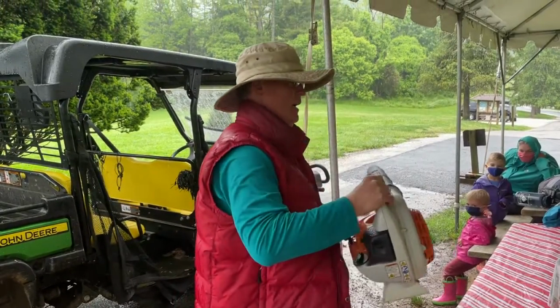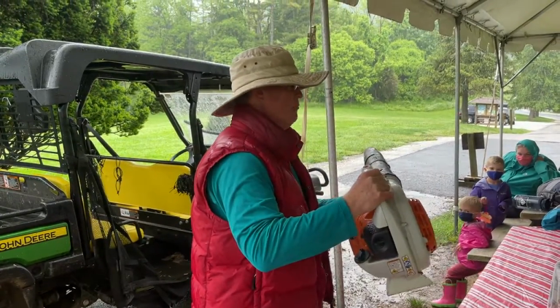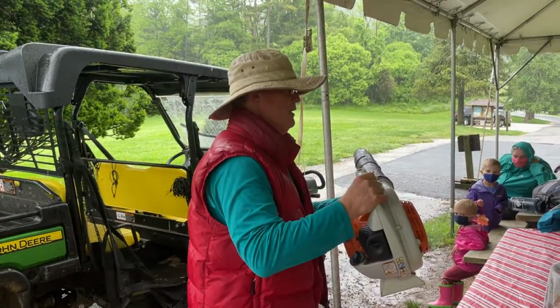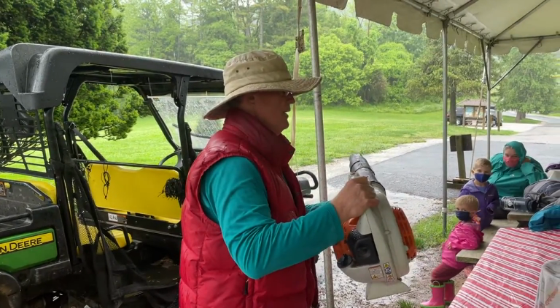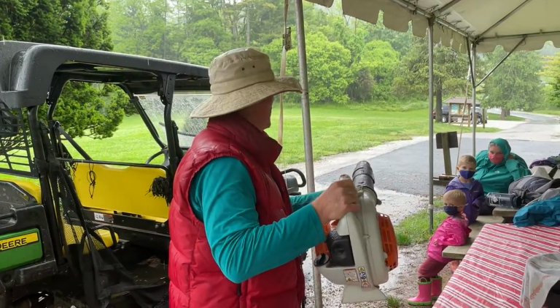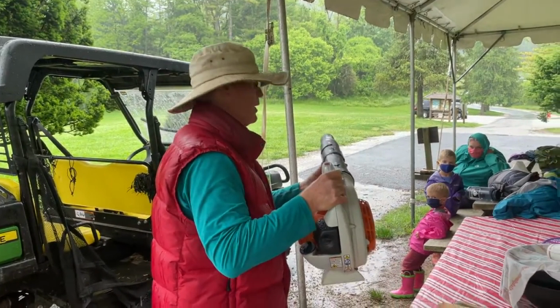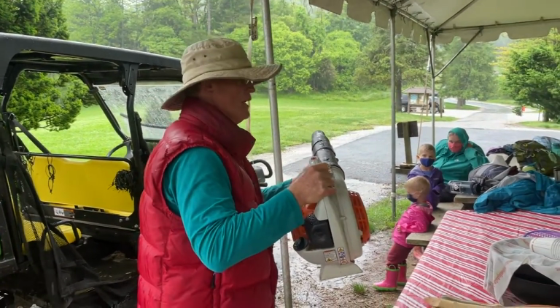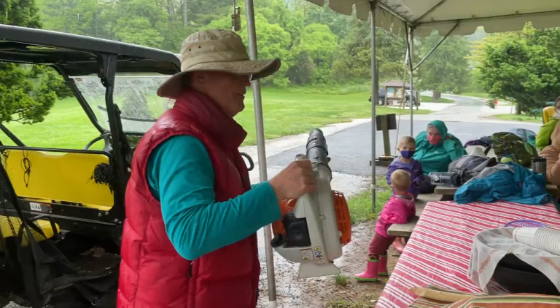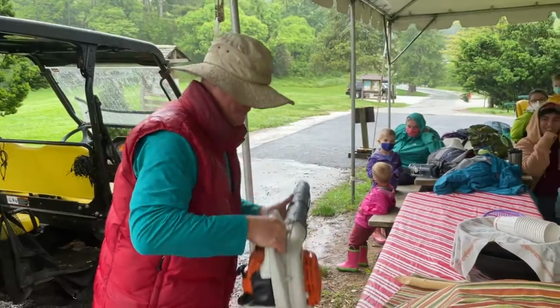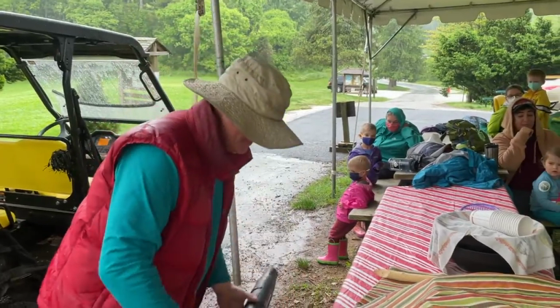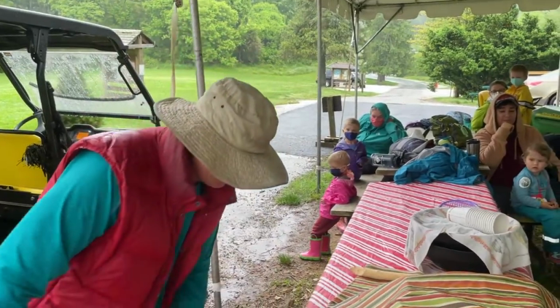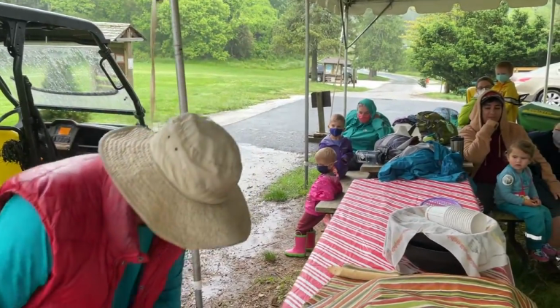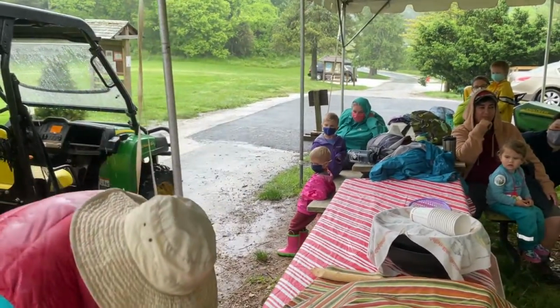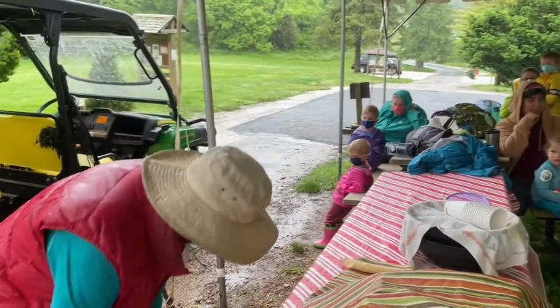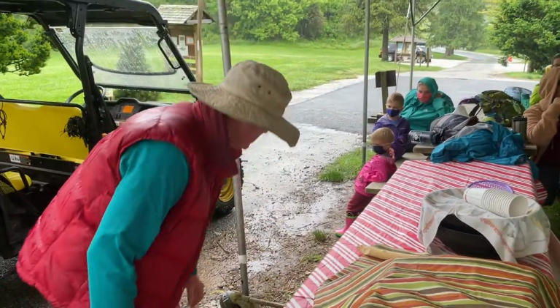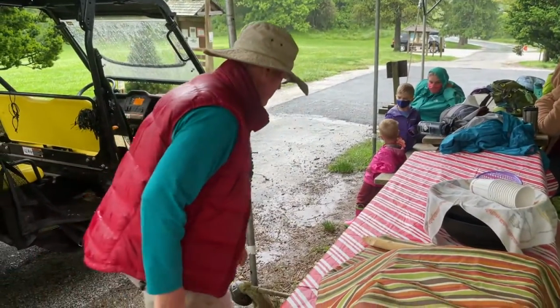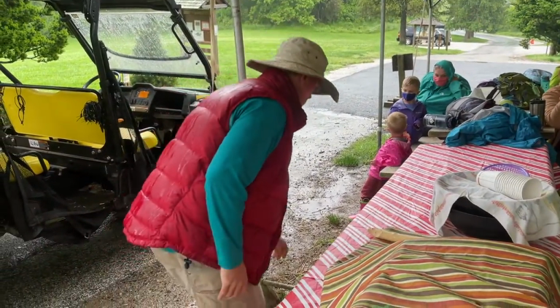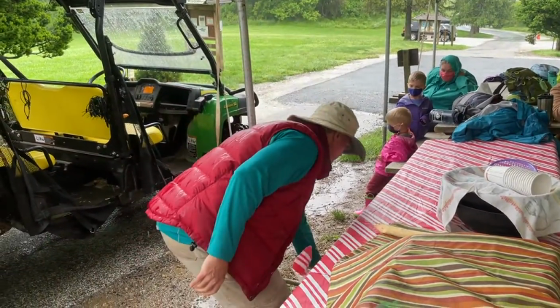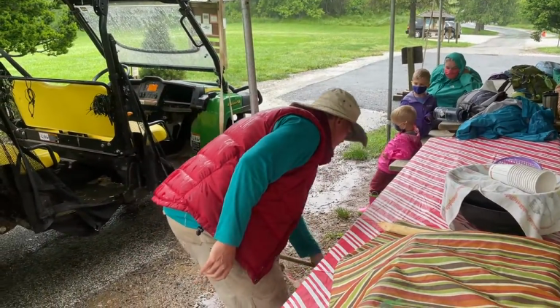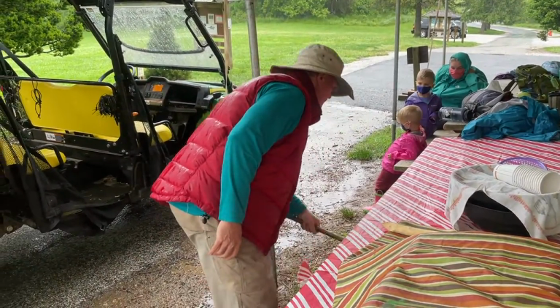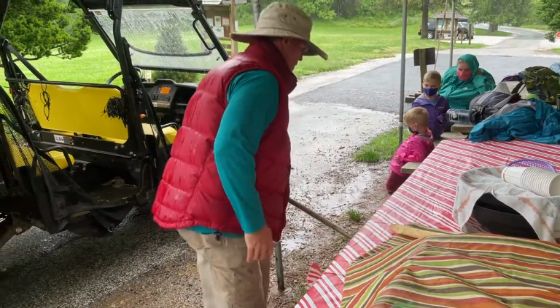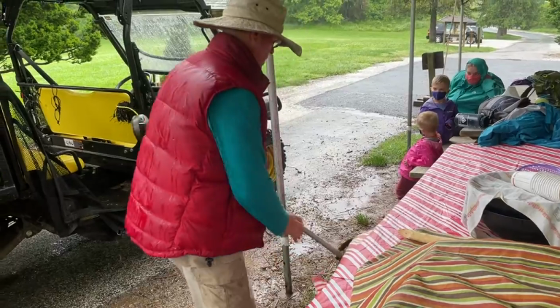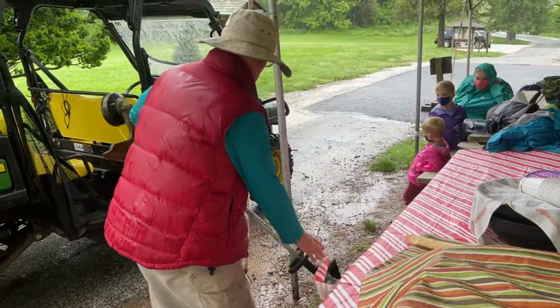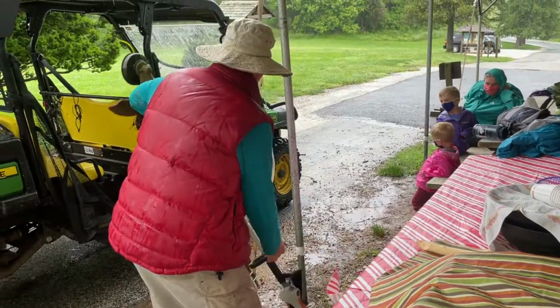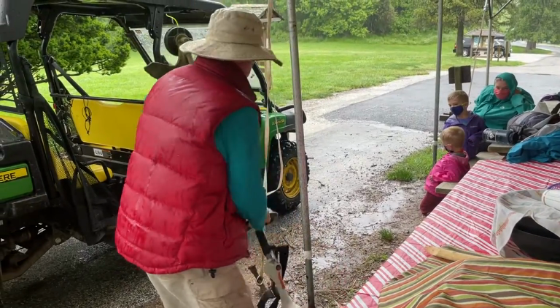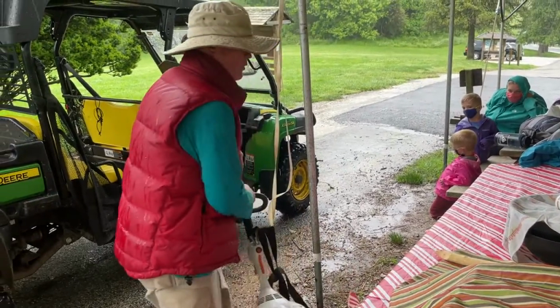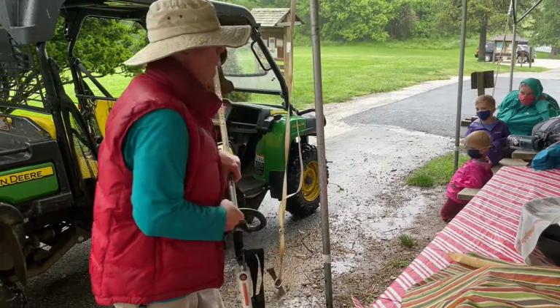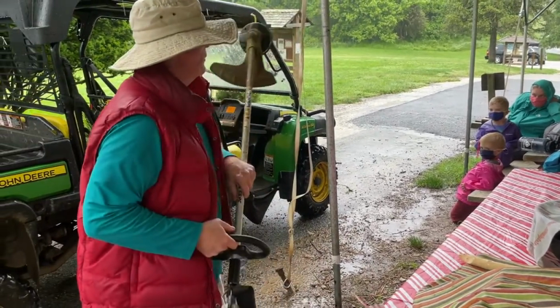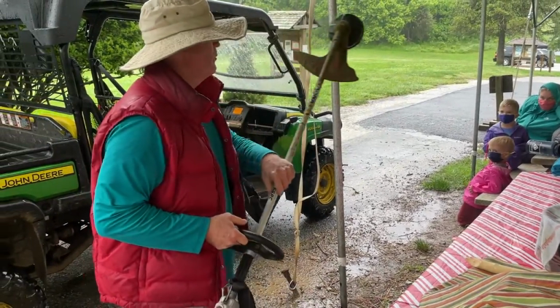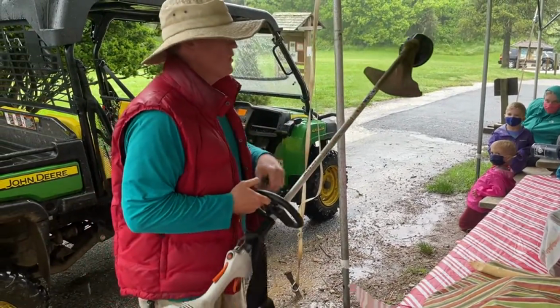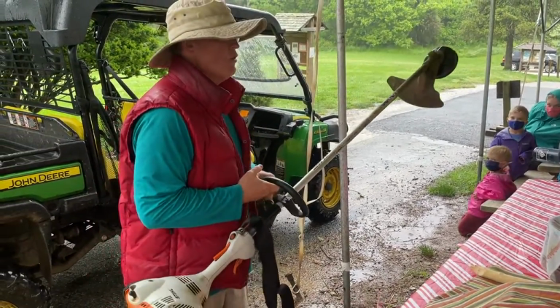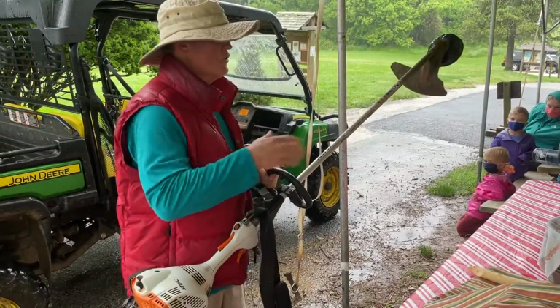One of the other tools we have is a leaf blower — one of the leaf blowers here. We also have one of the weed wackers we use to go along the trail.